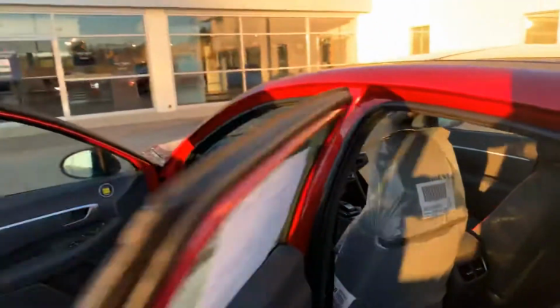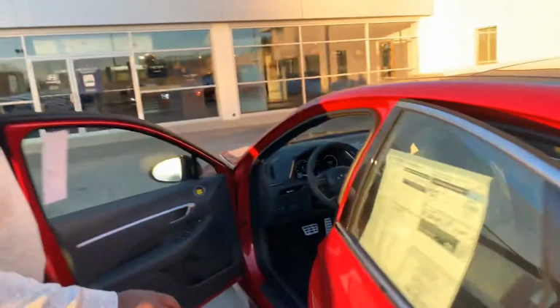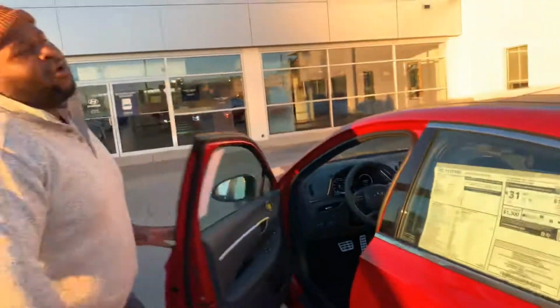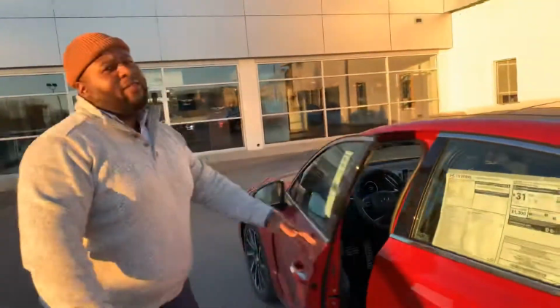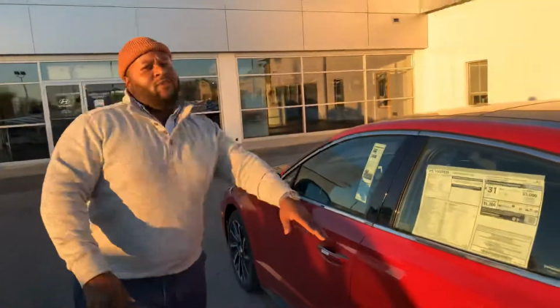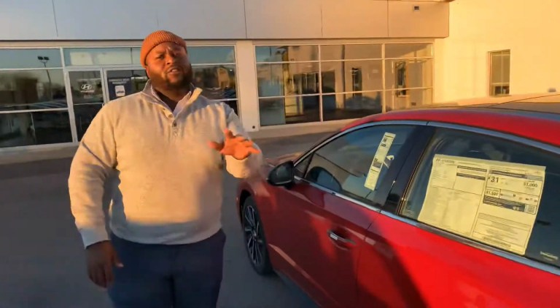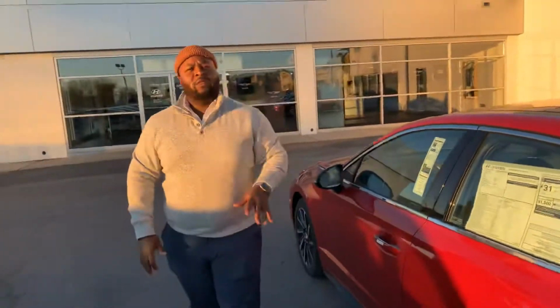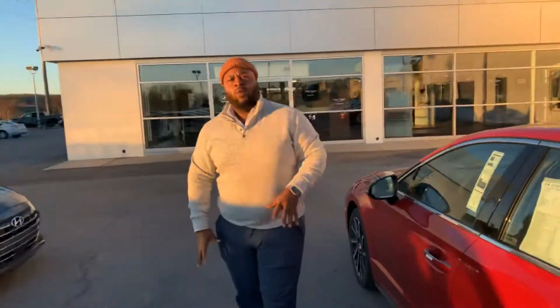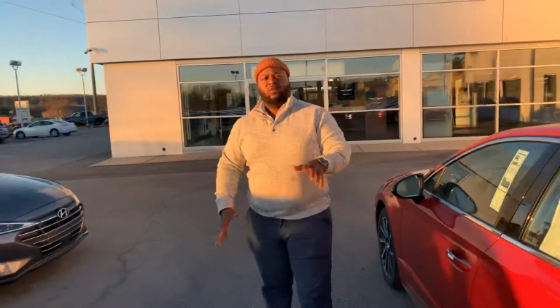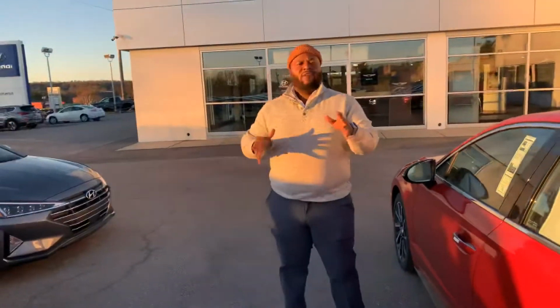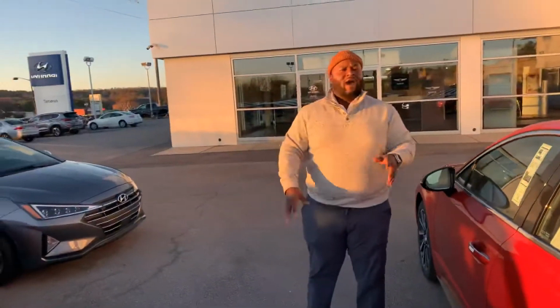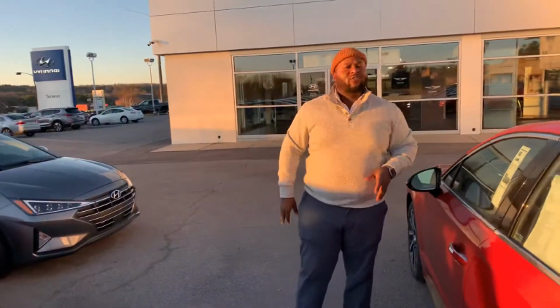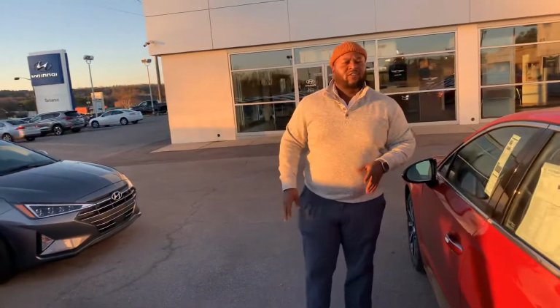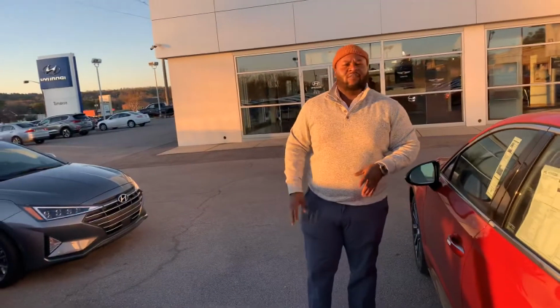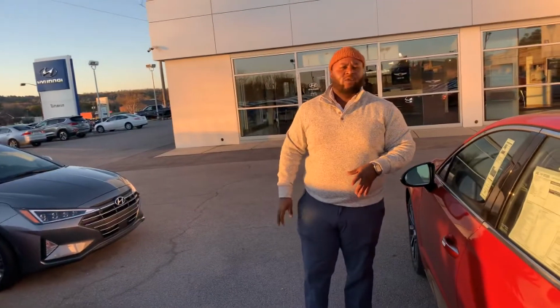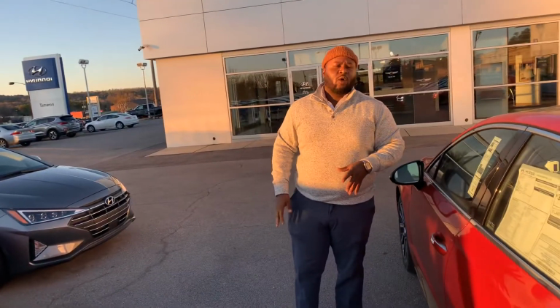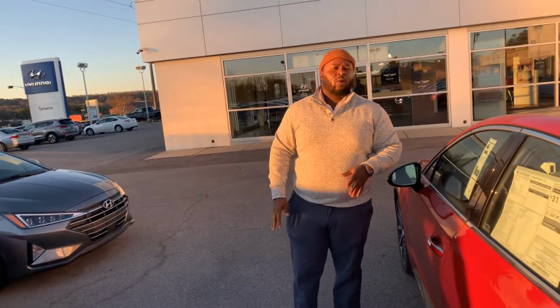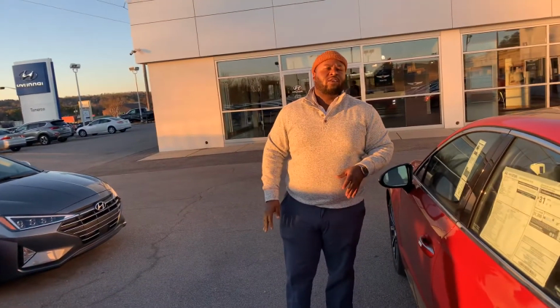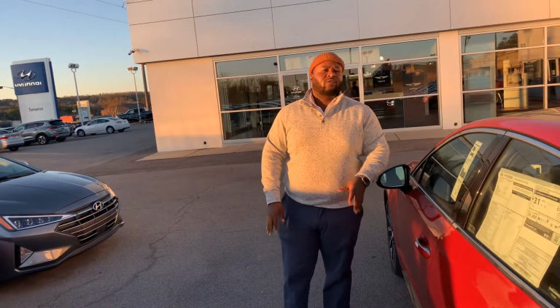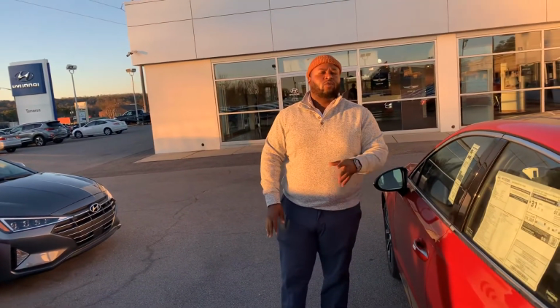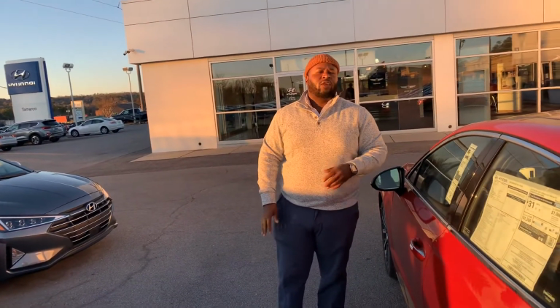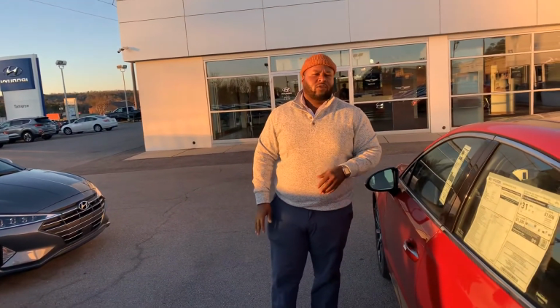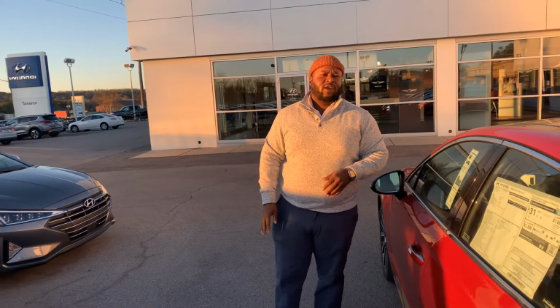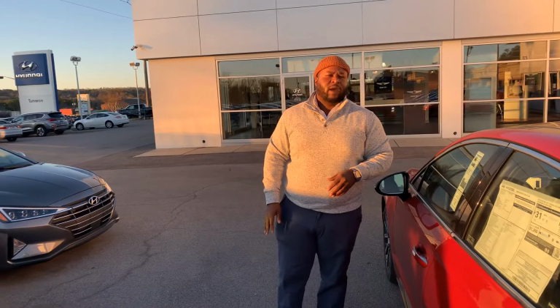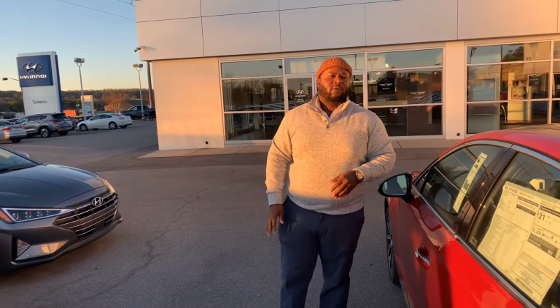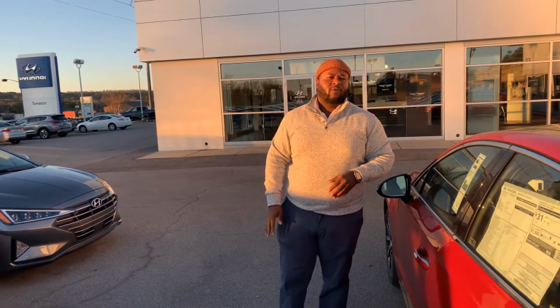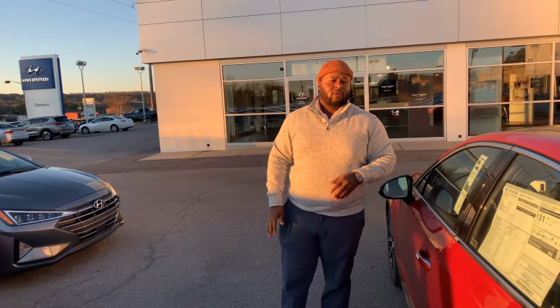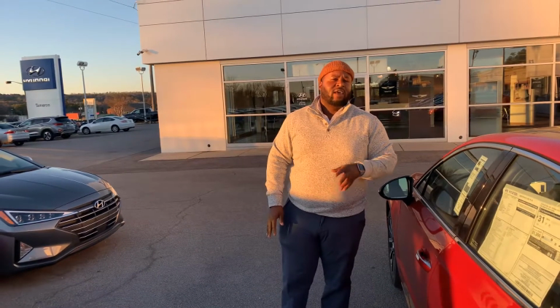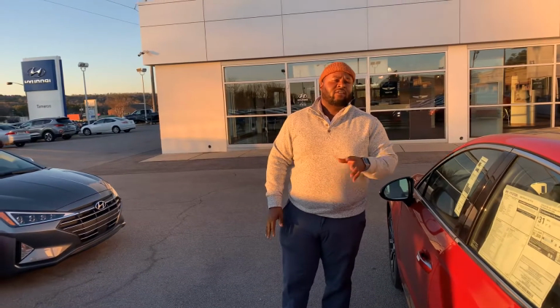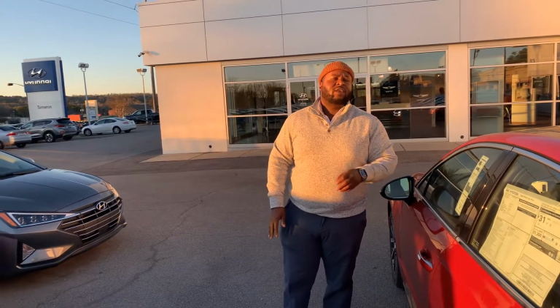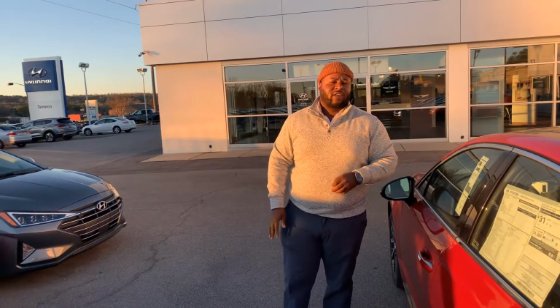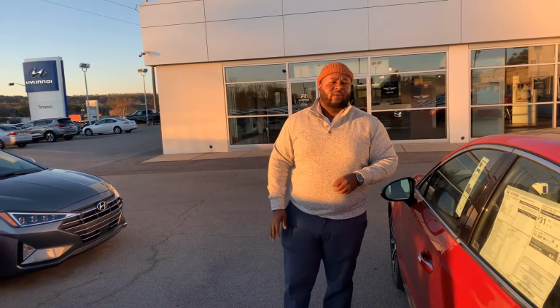But the best part about this vehicle is going to be the warranty. We have a five-year, 60,000-mile new car warranty as well as a 20-year, 200,000-mile powertrain warranty exclusively here at Tamron.